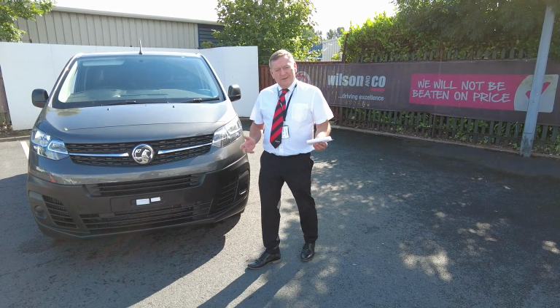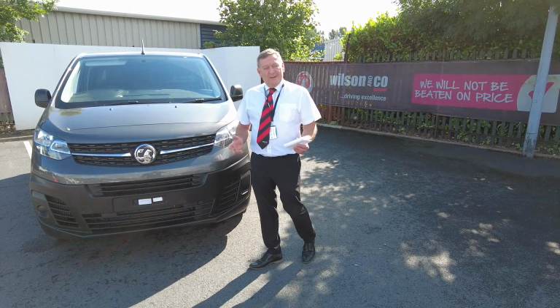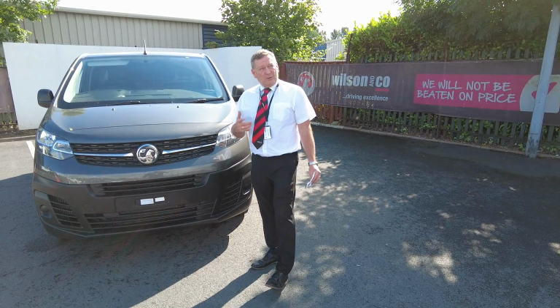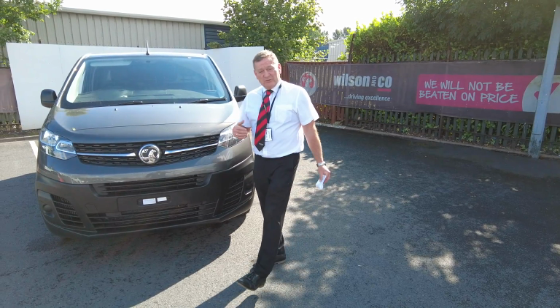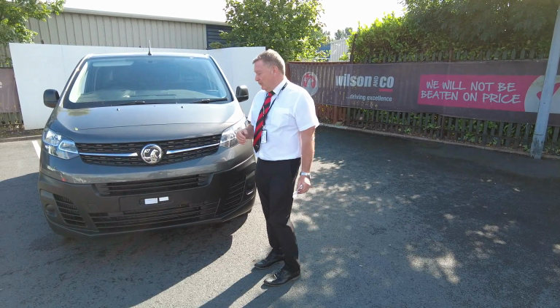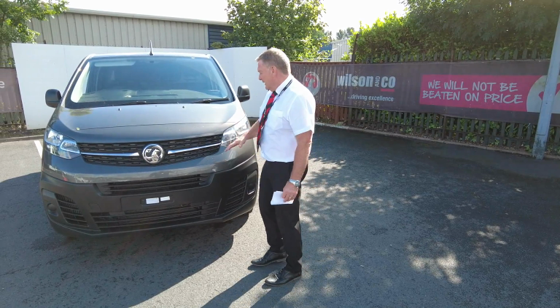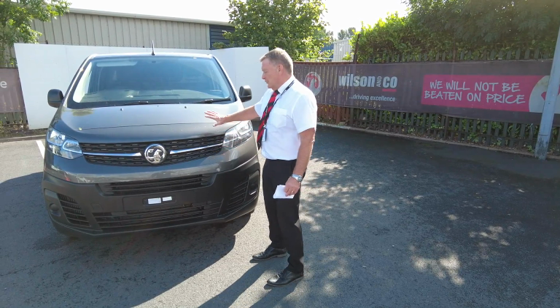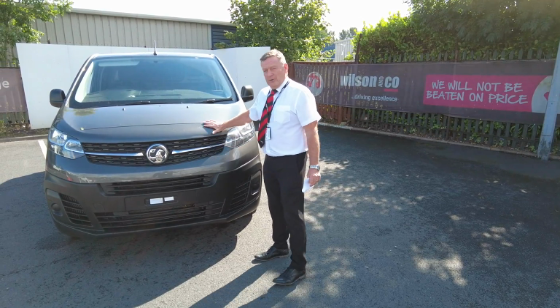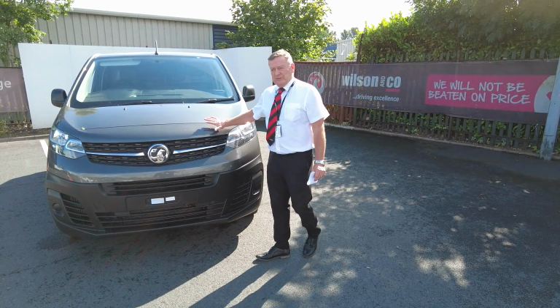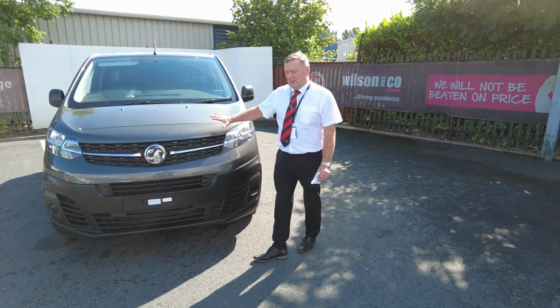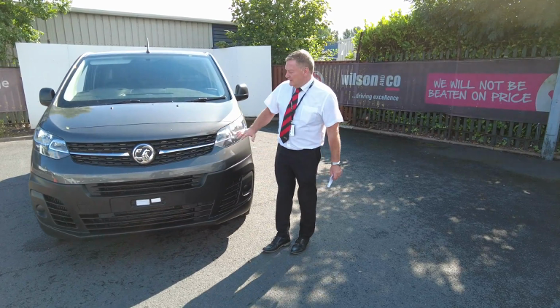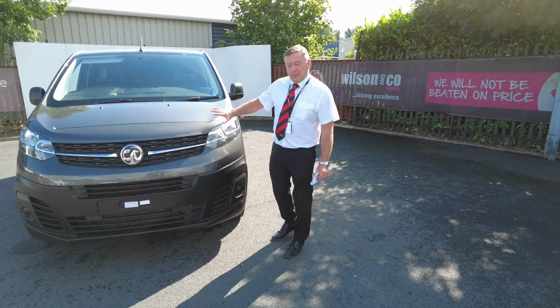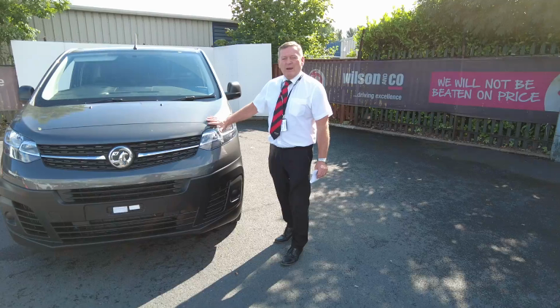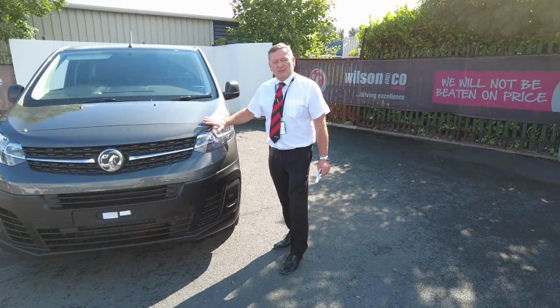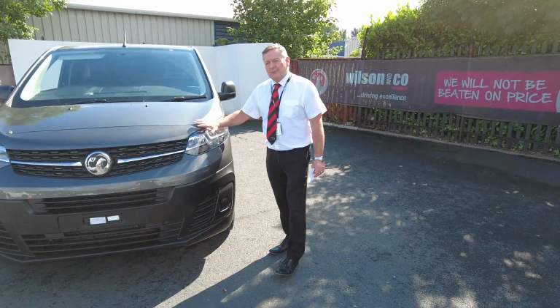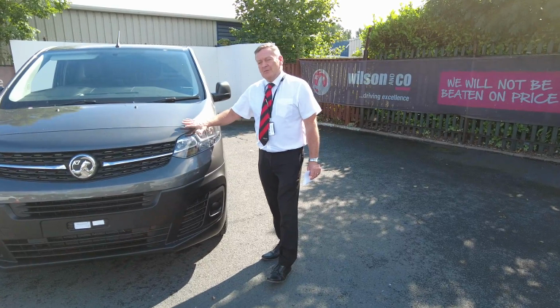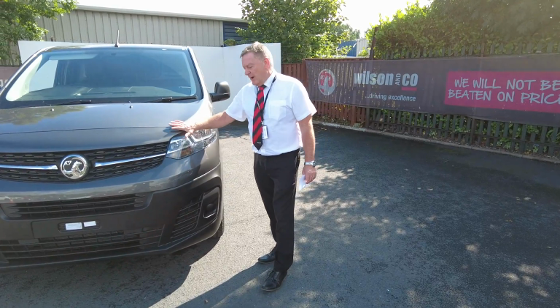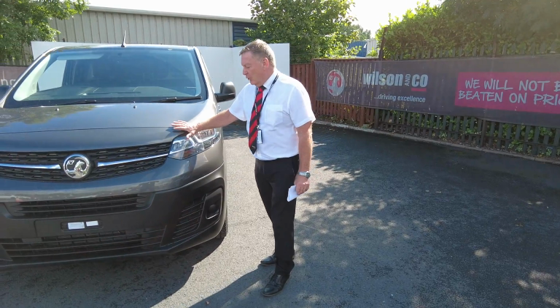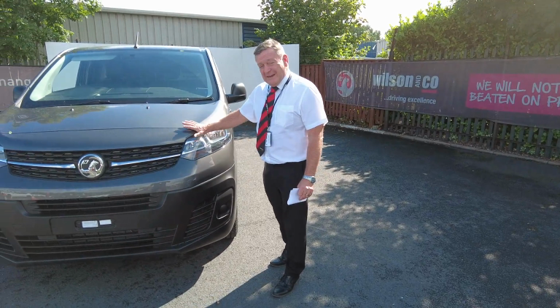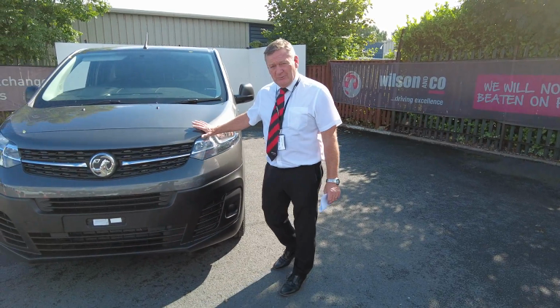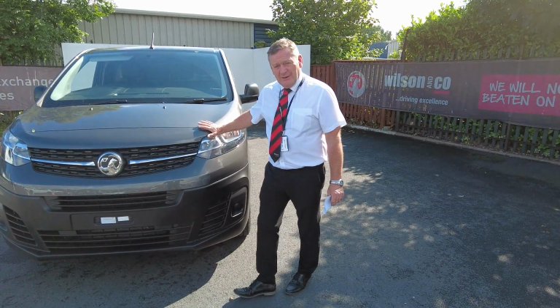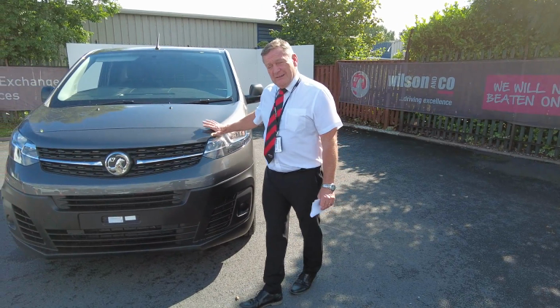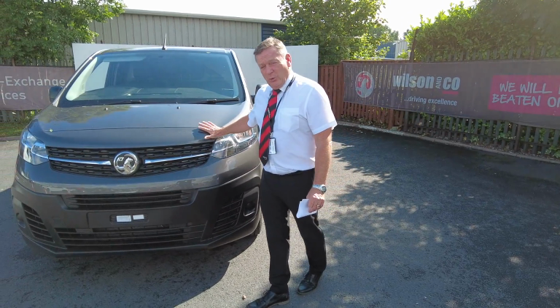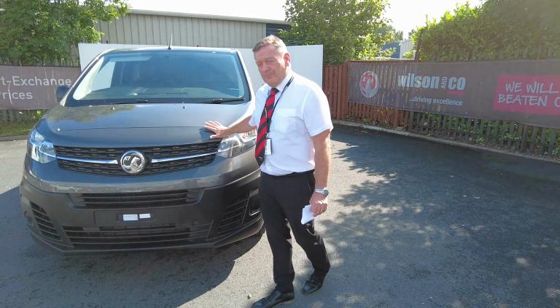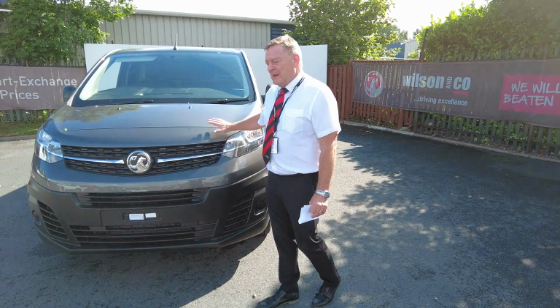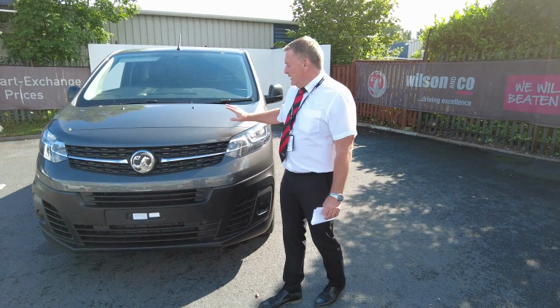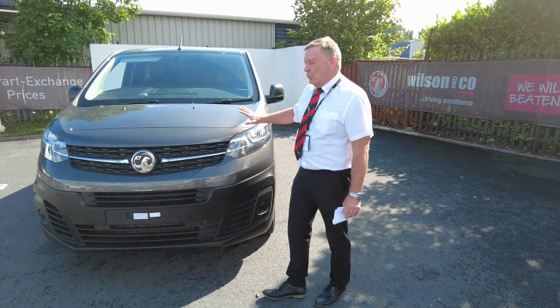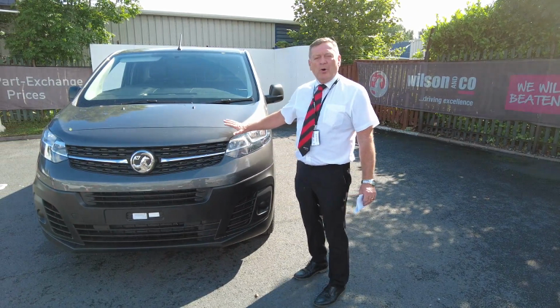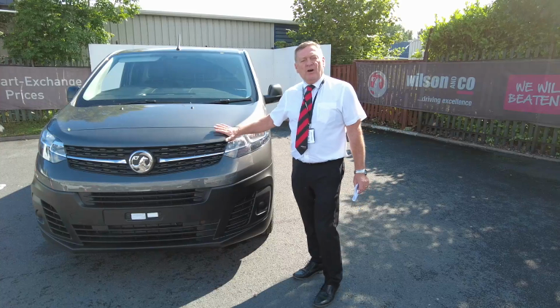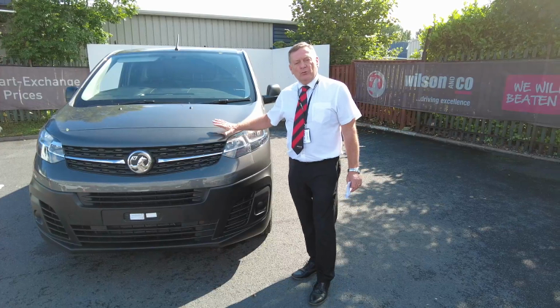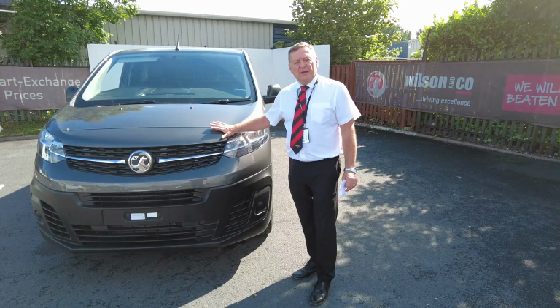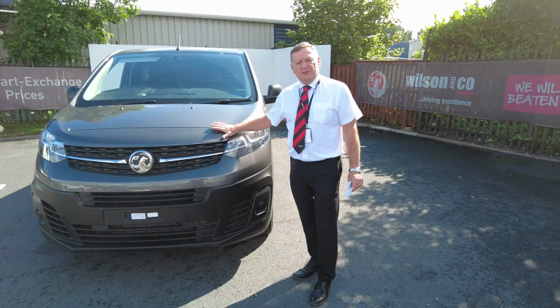Hi guys, welcome to Sunny Bolton. I just want to put this one to you. This is a pre-registered Vivaro edition, it's an L1 and this is a 1.5L engine.